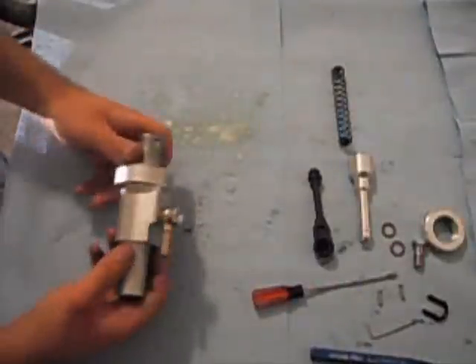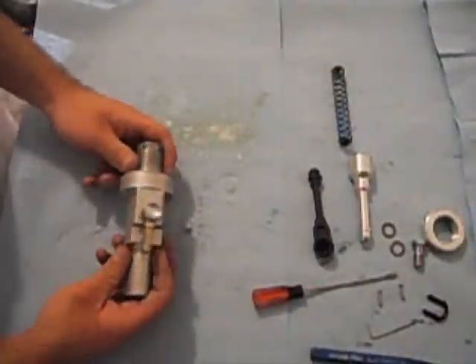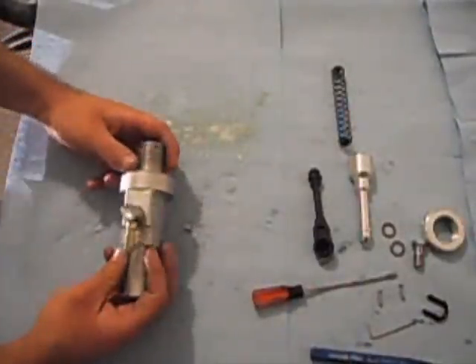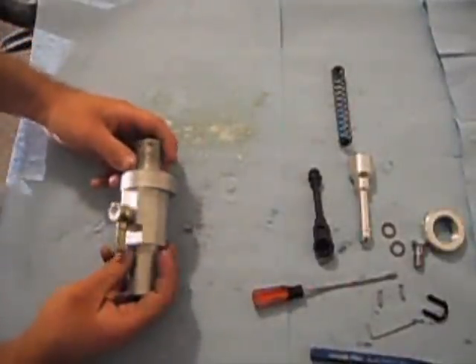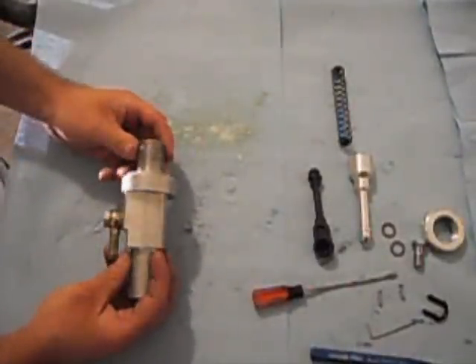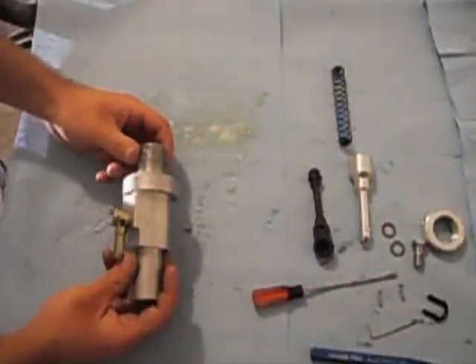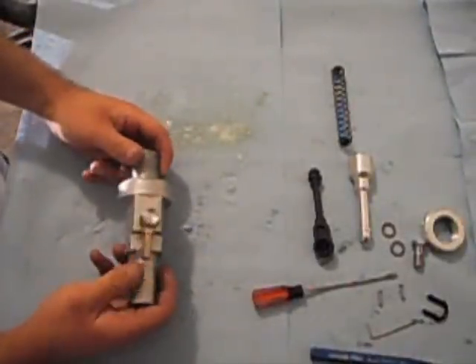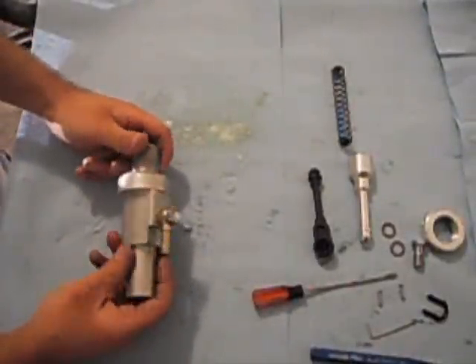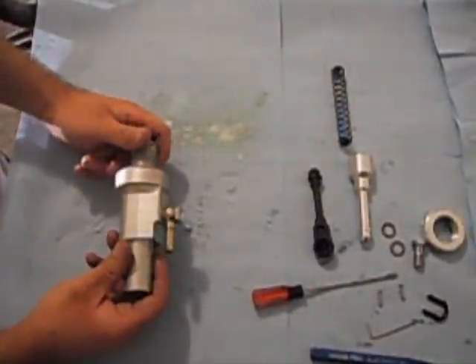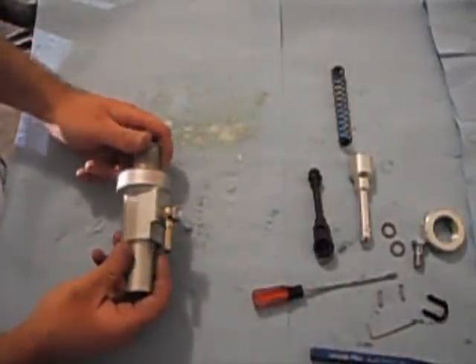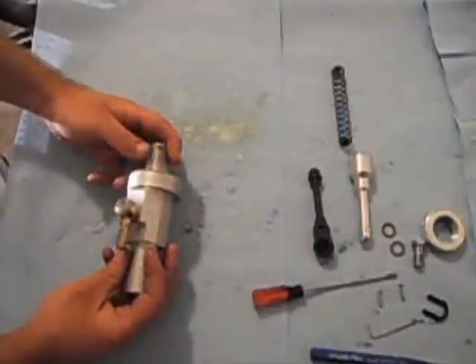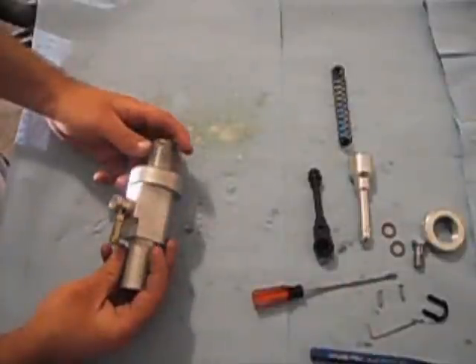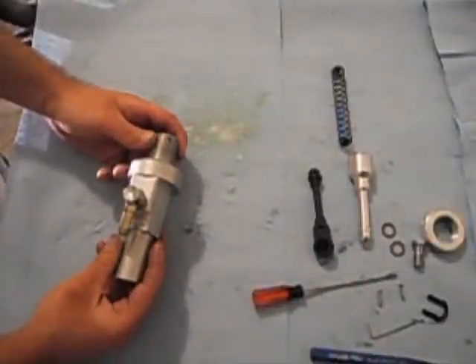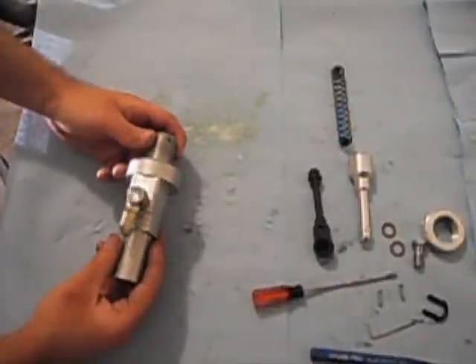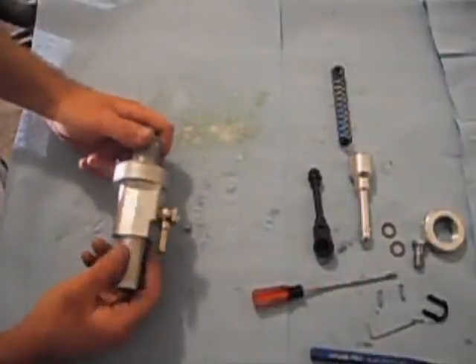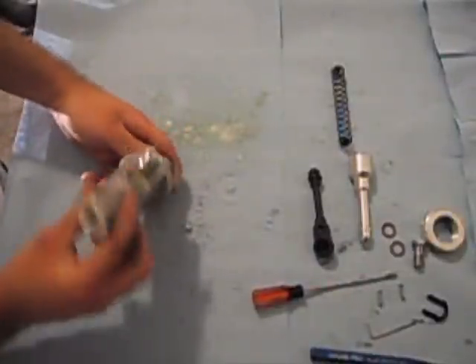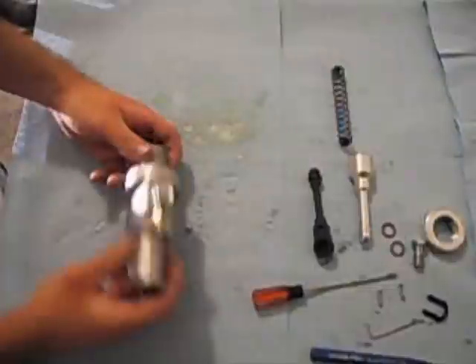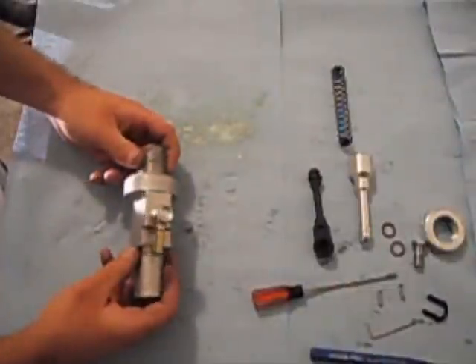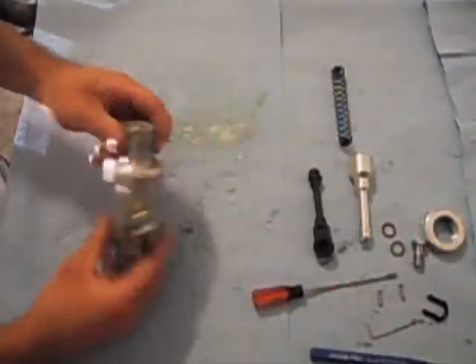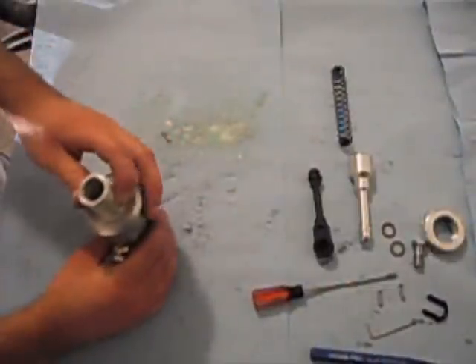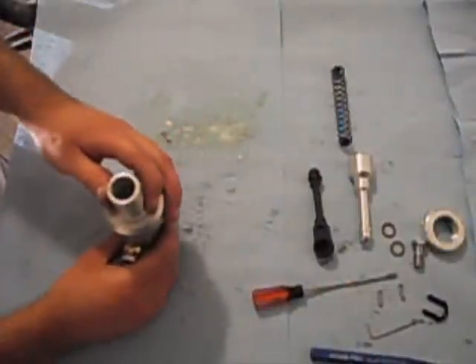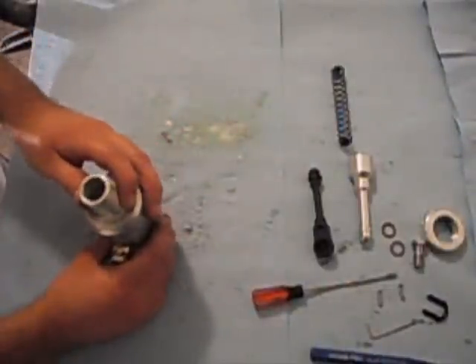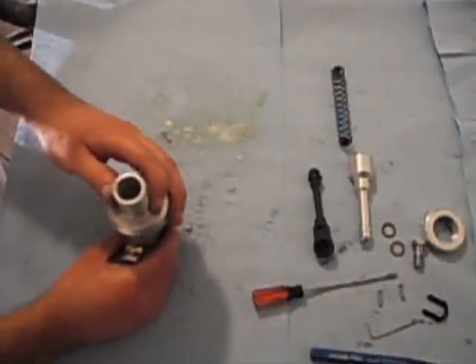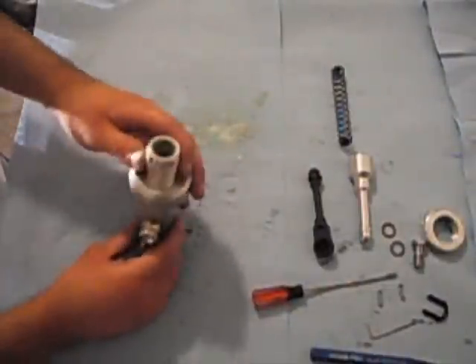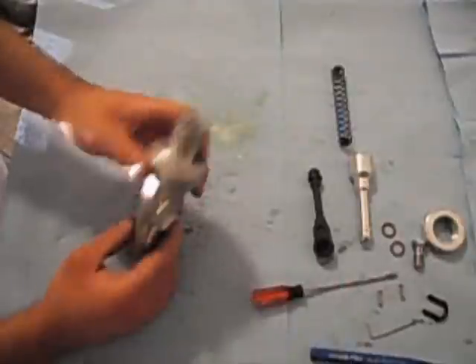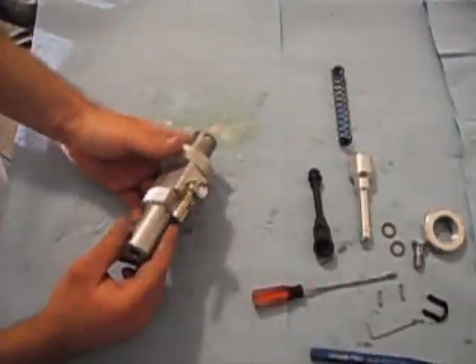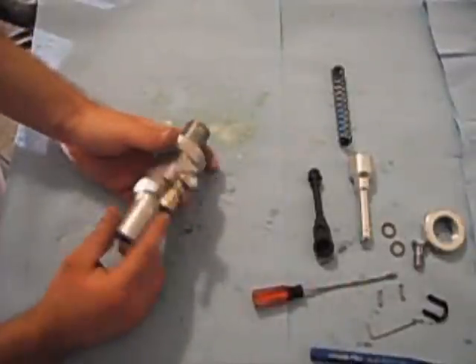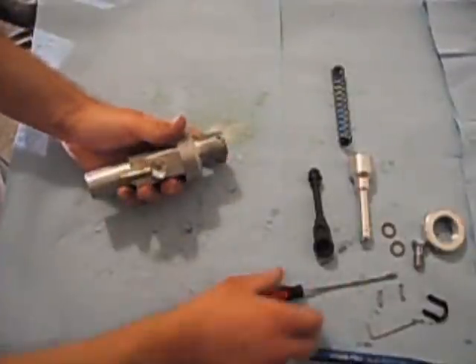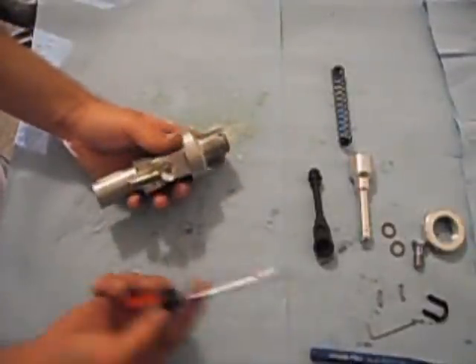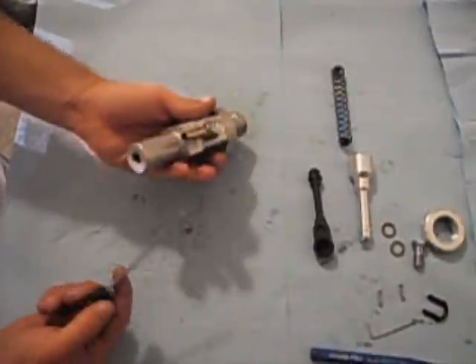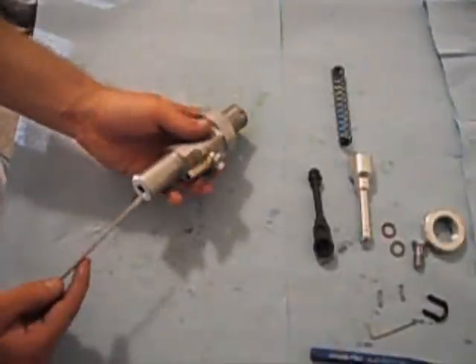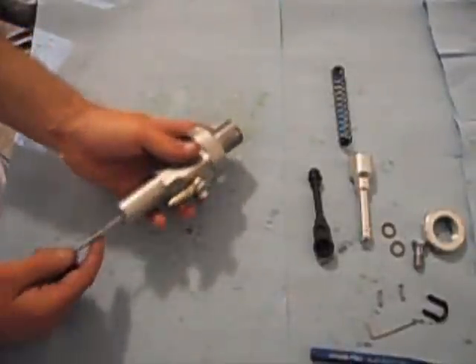Next, onto the SSP master cylinder. This comes shipped with the plunger already installed inside the master cylinder. You're going to want to use a screwdriver or something to just push that out.